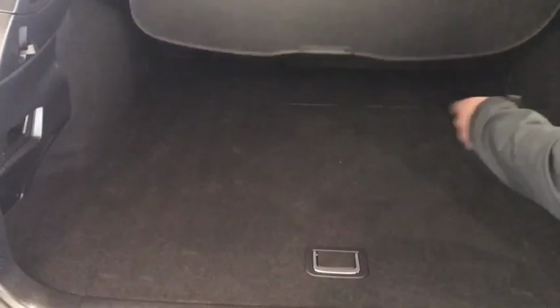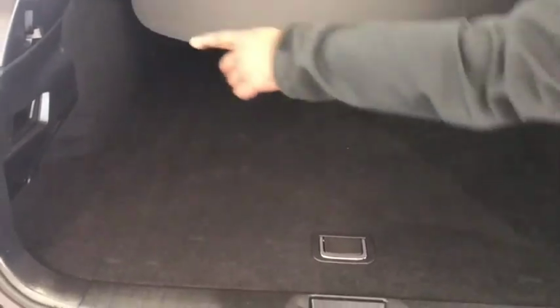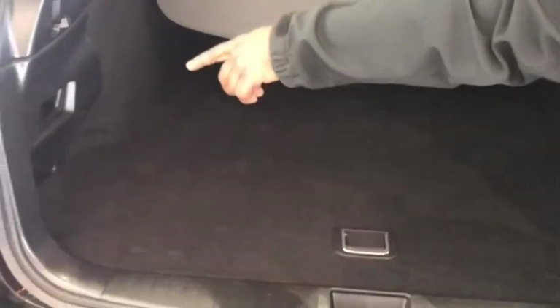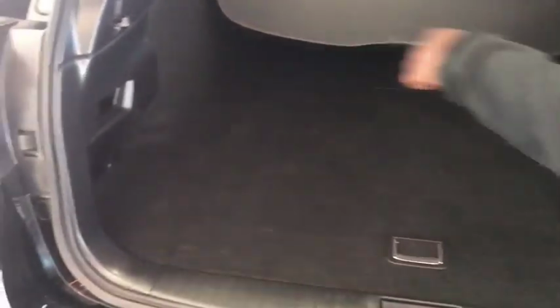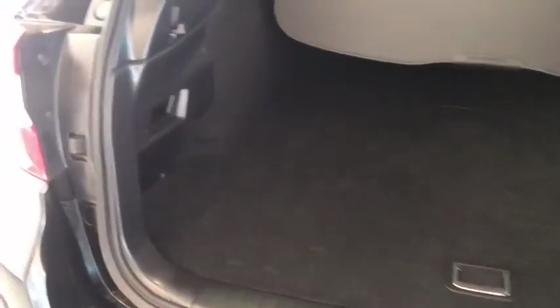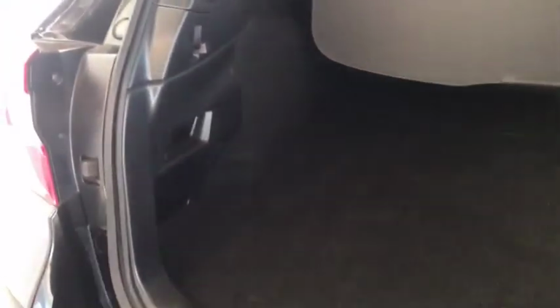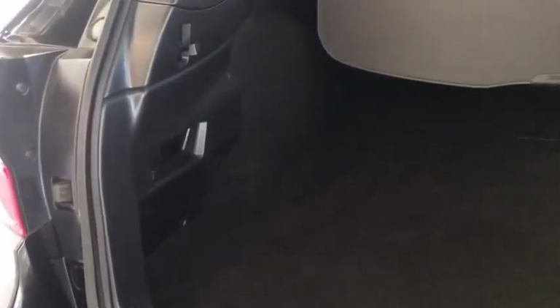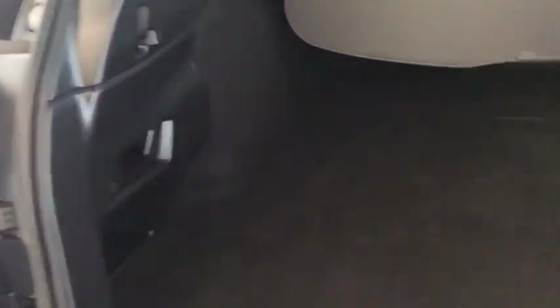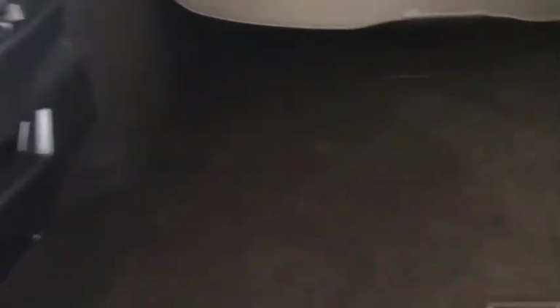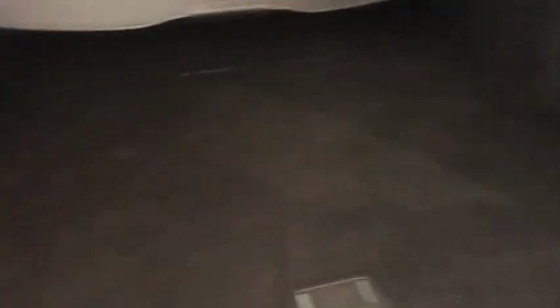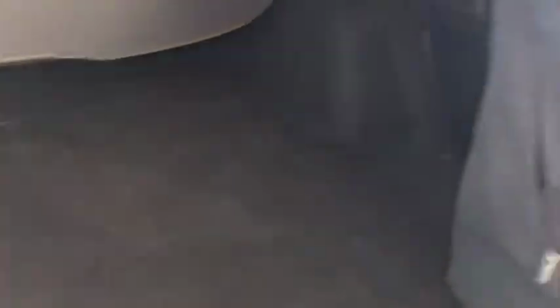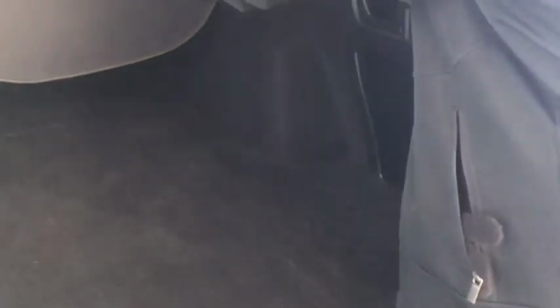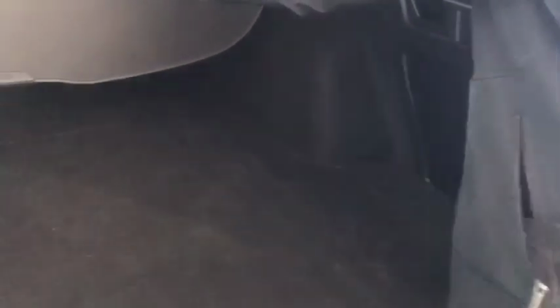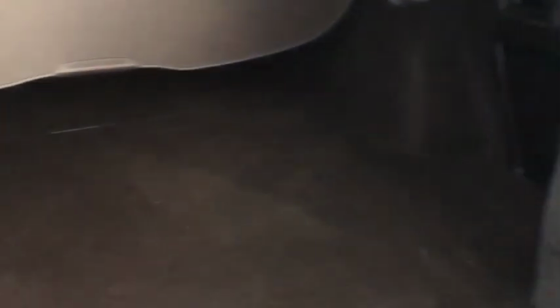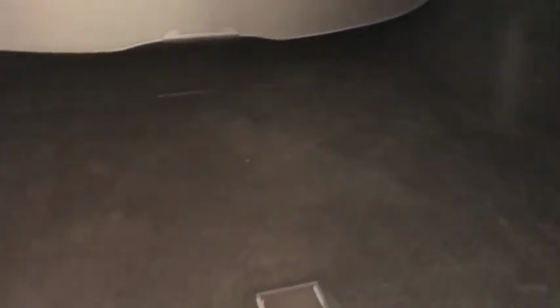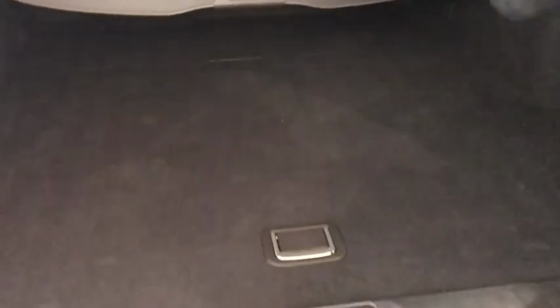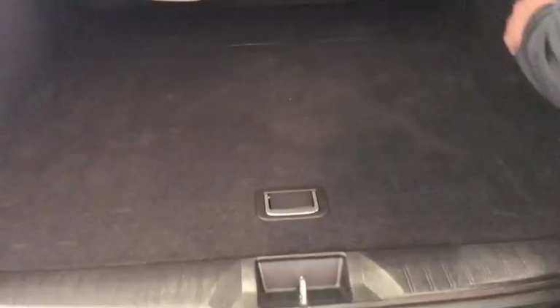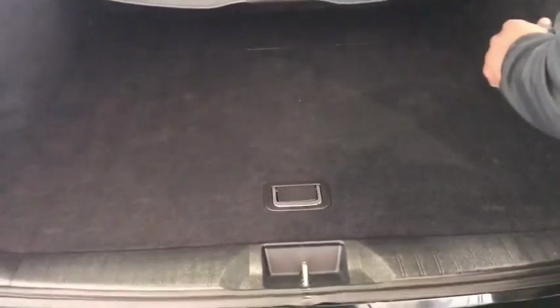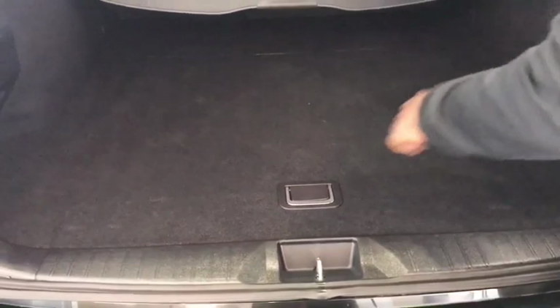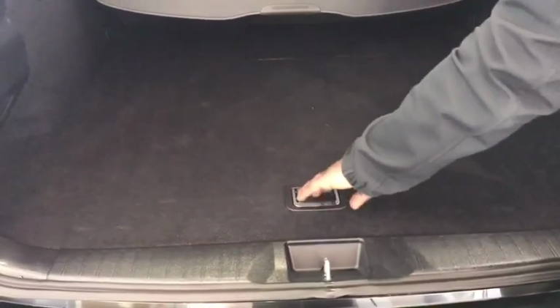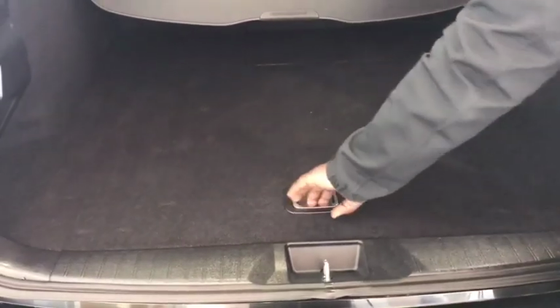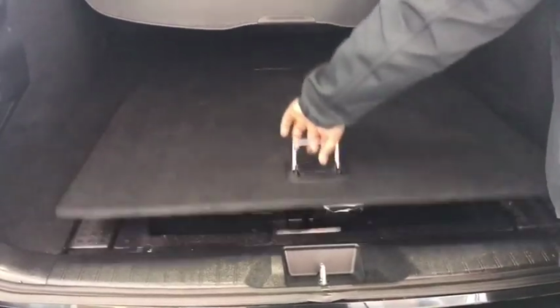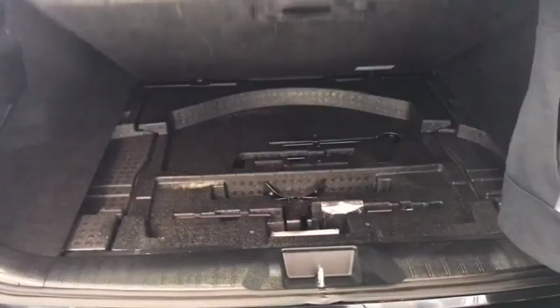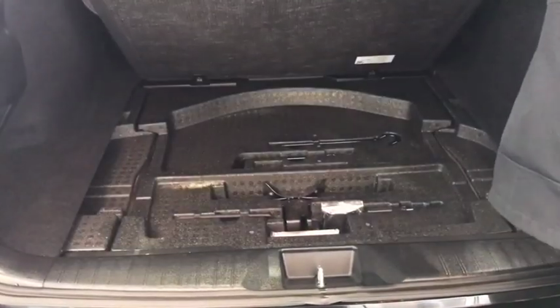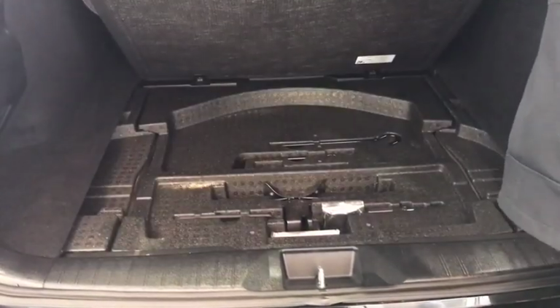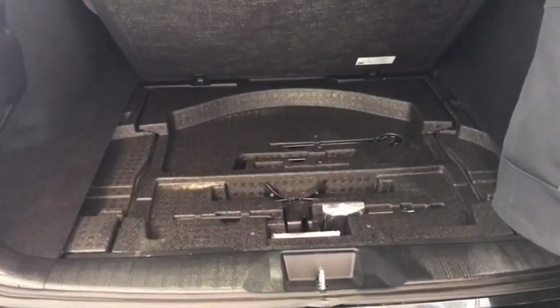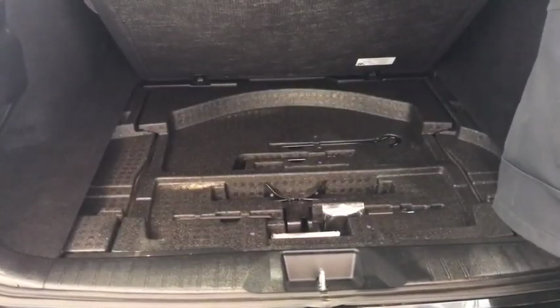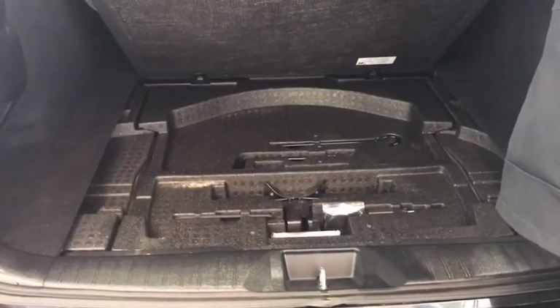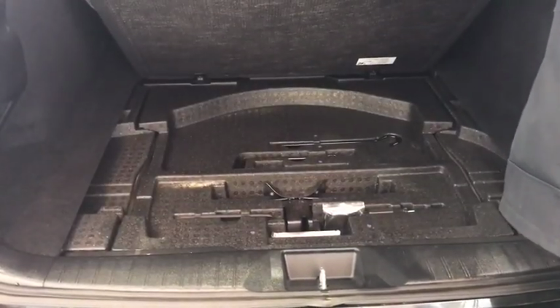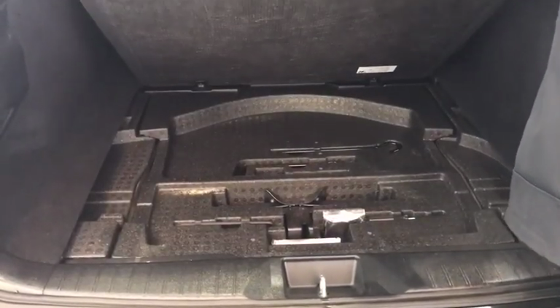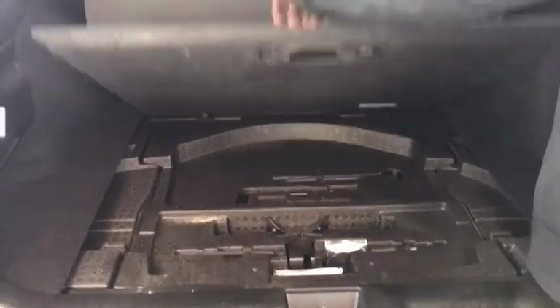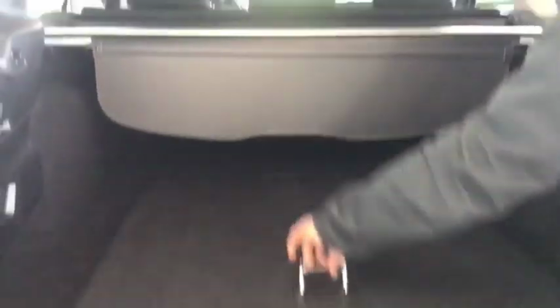You can see the levers on the side here — they make the seats fold down to create more space on the 60/40 split. Underneath, you'll find not only the kit but the spare tire right underneath that as well.